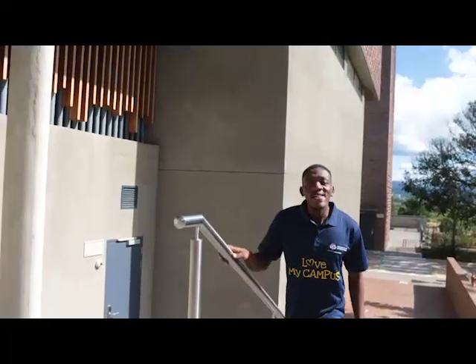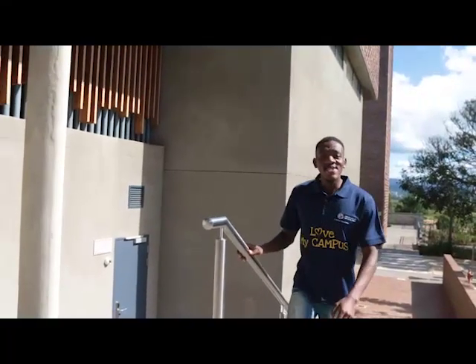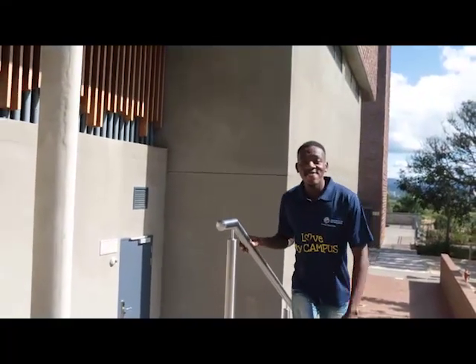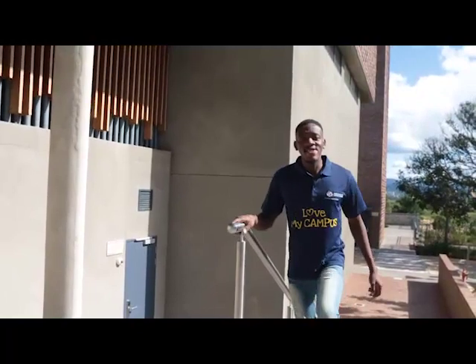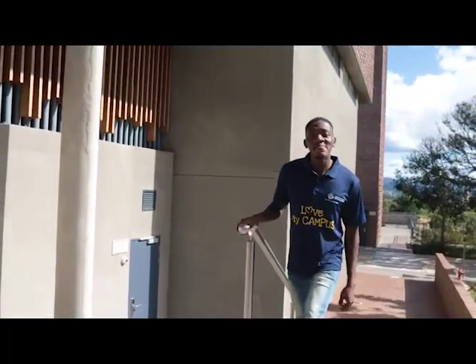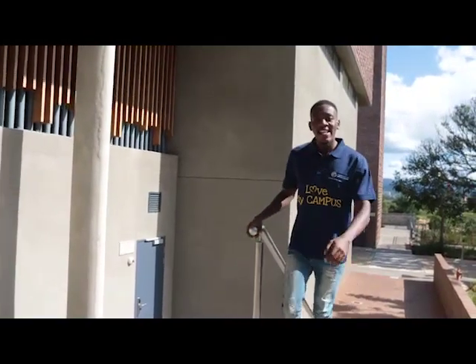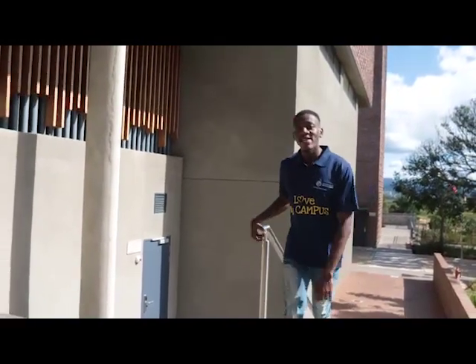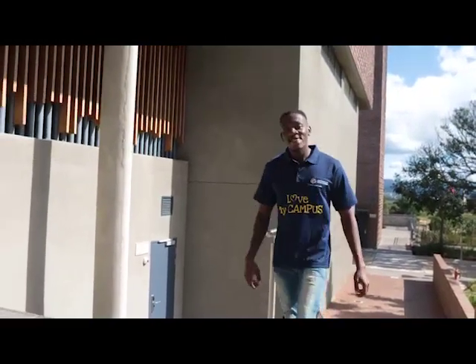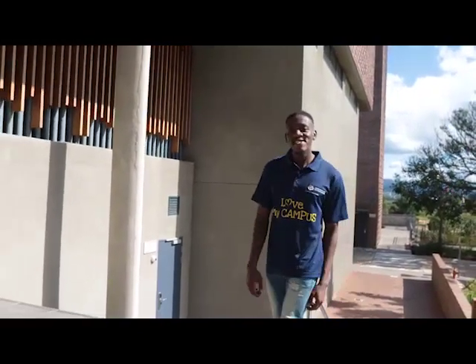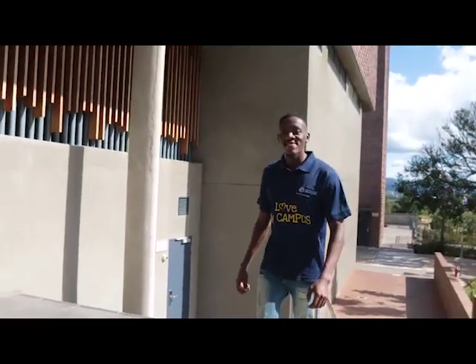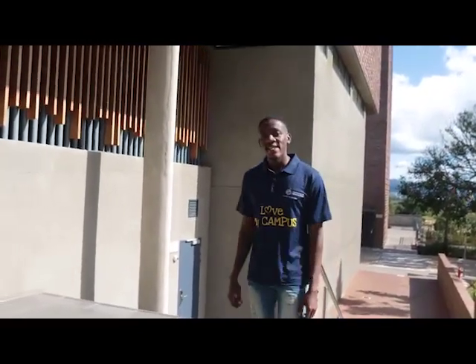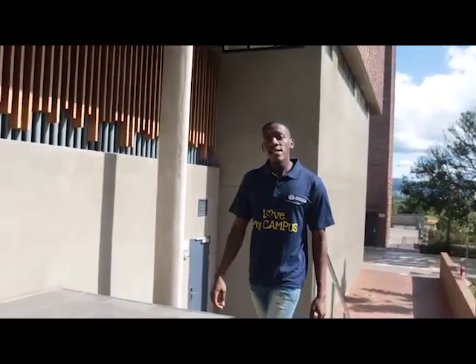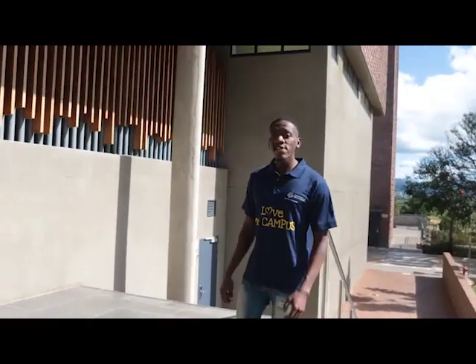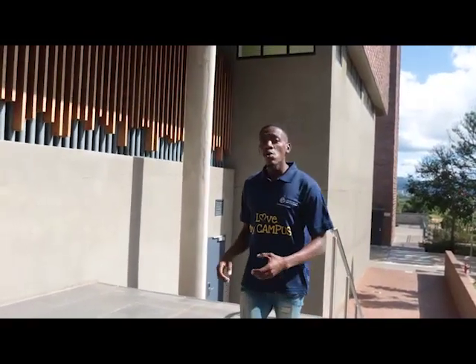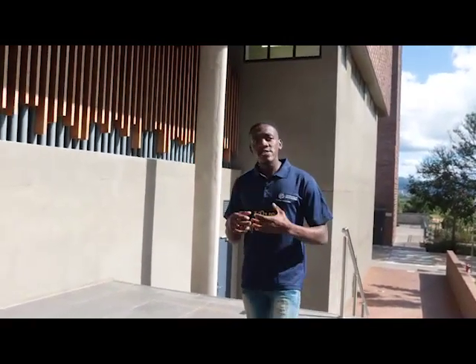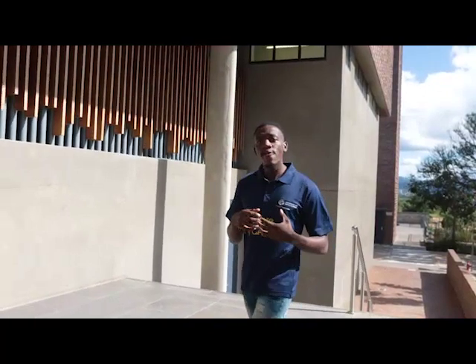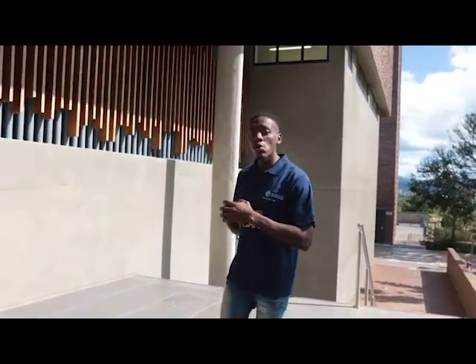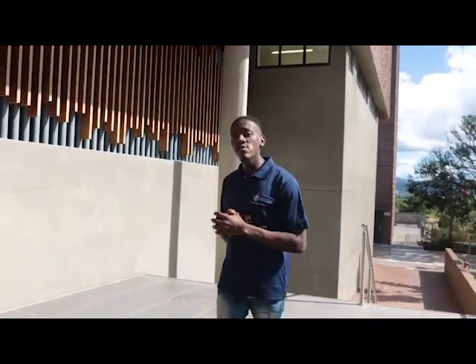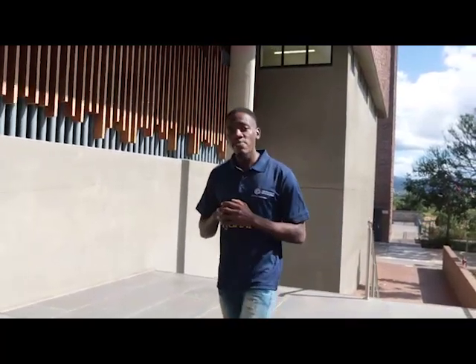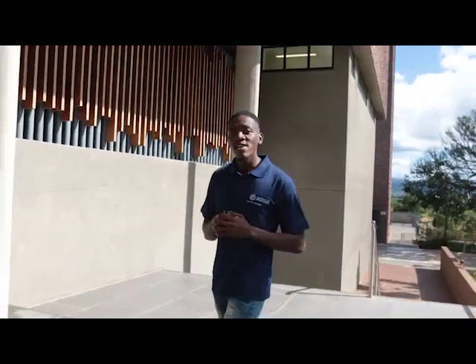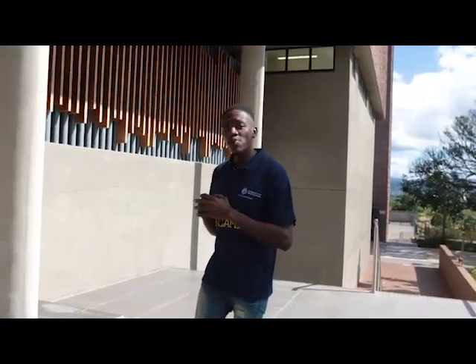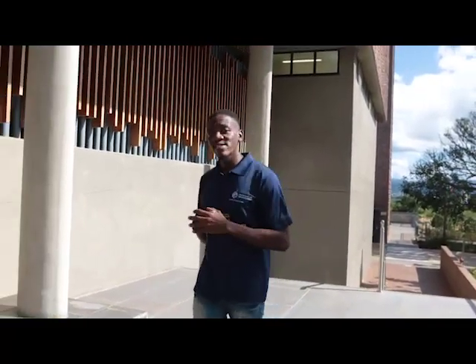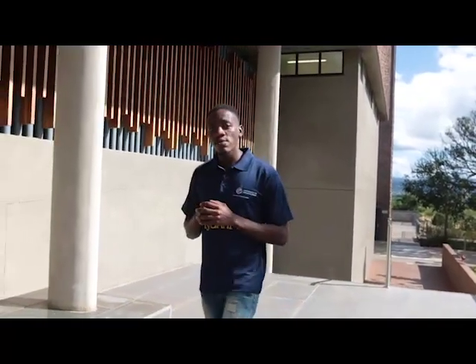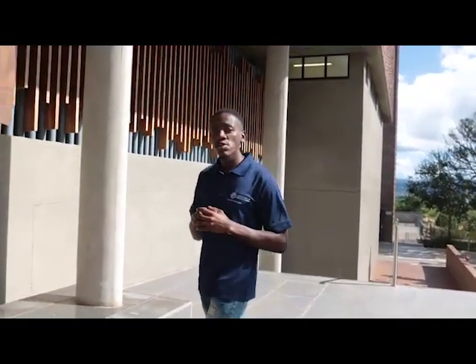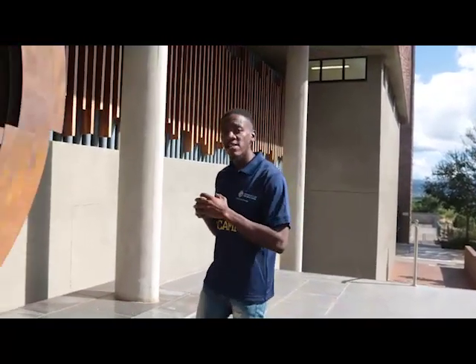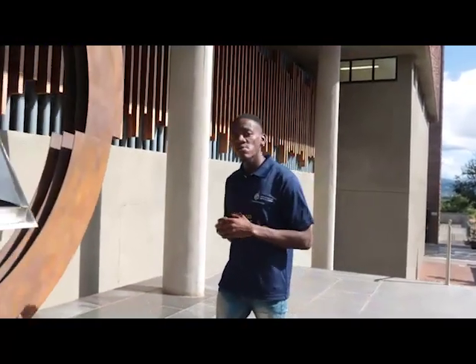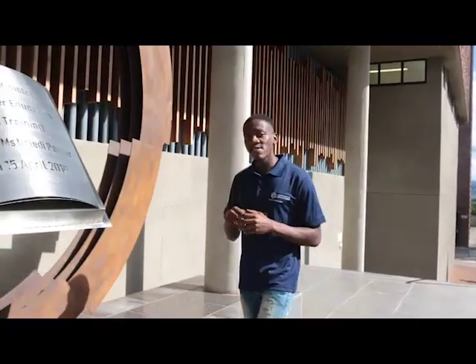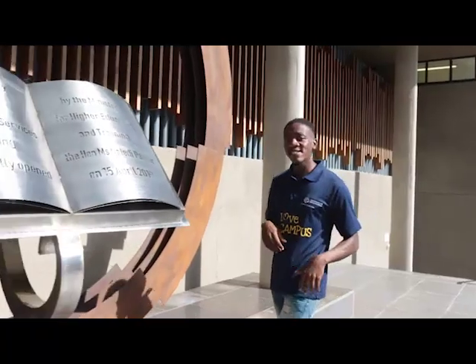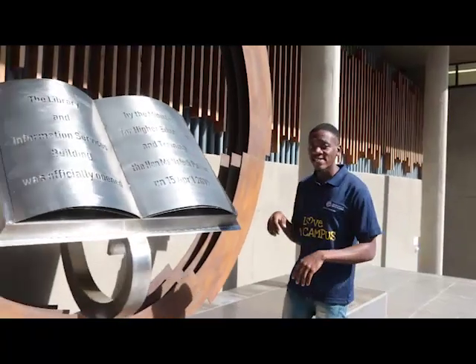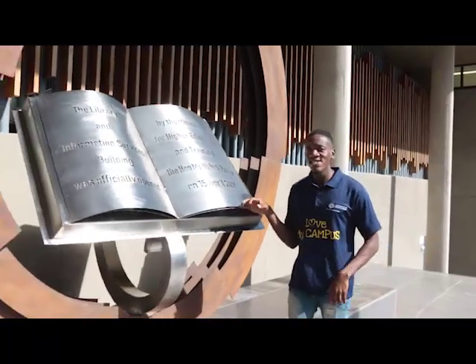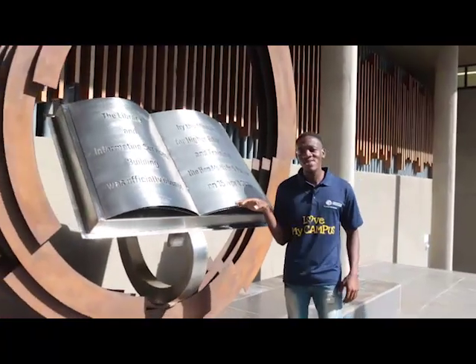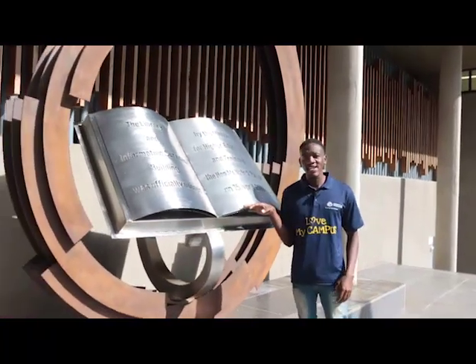Welcome to the University of Mpumalanga Library and Information Services. In this video, we will take you for a tour around our library and show you what is available so you can make the most of our services and facilities when you get here.